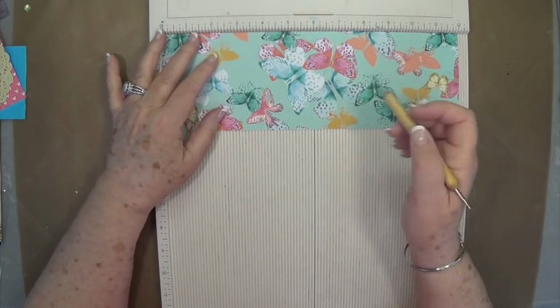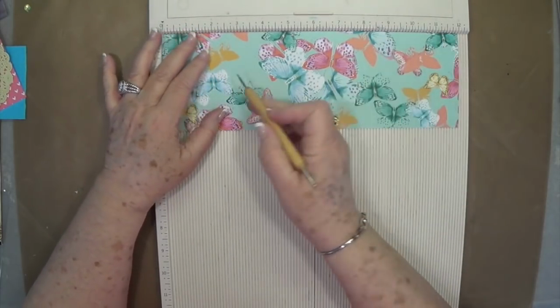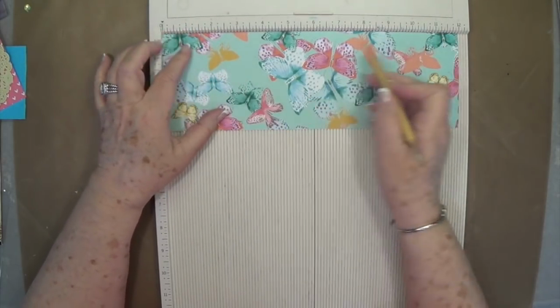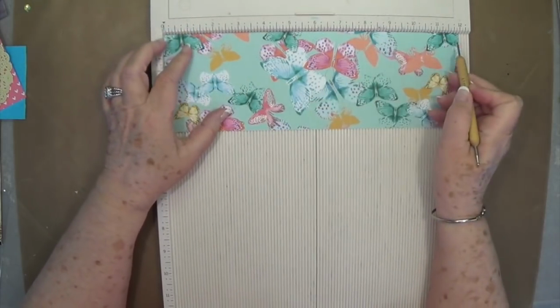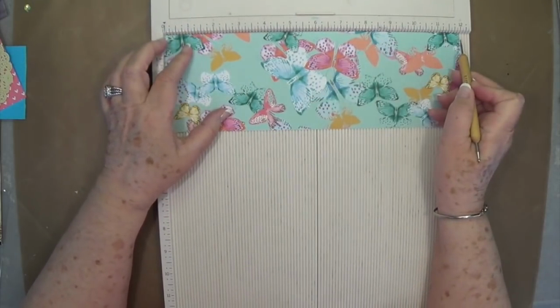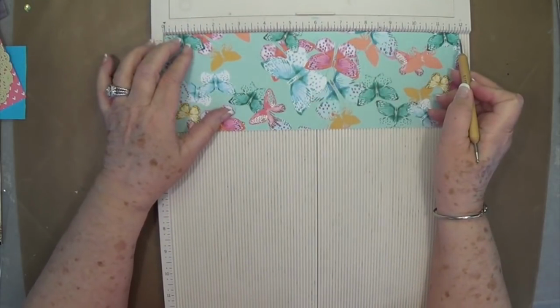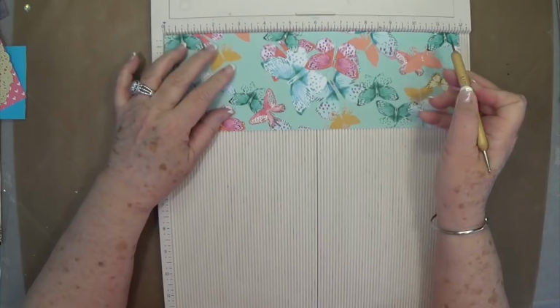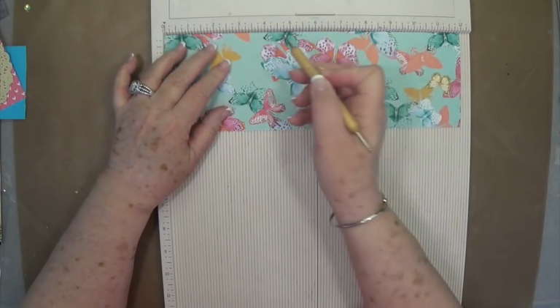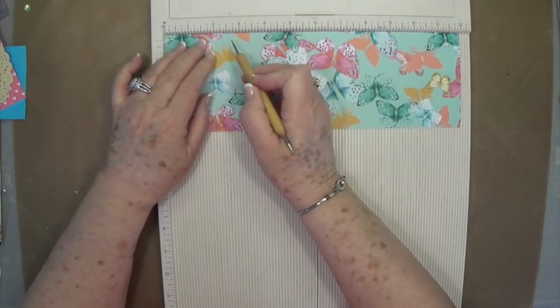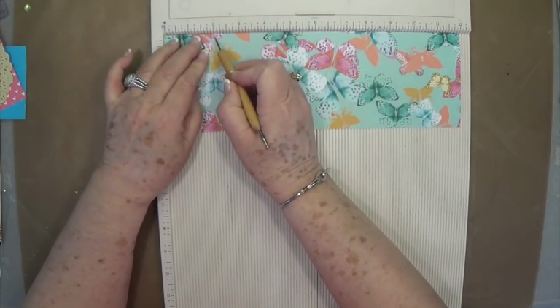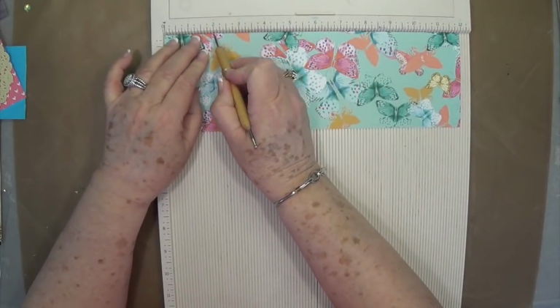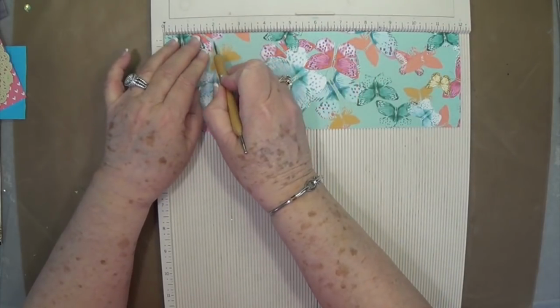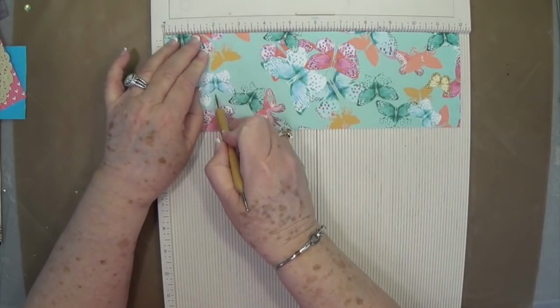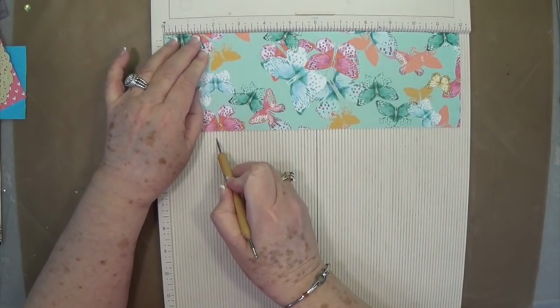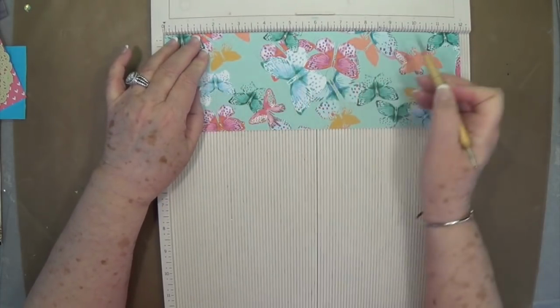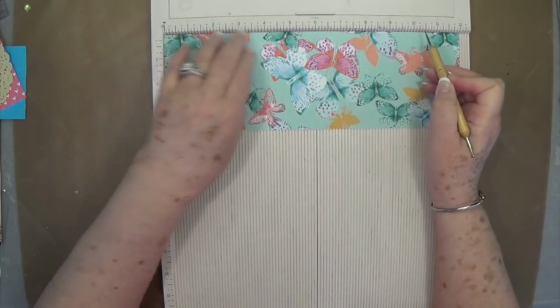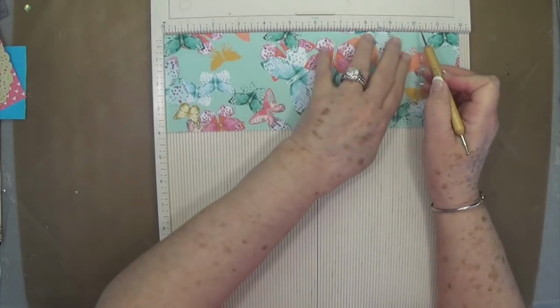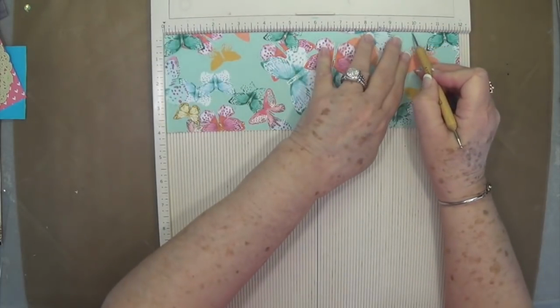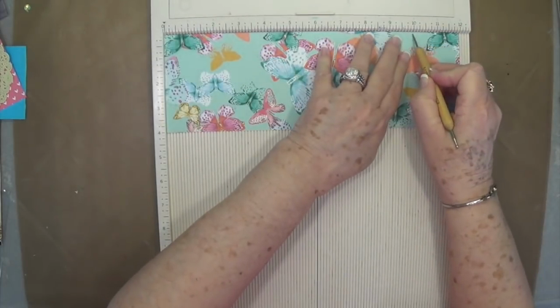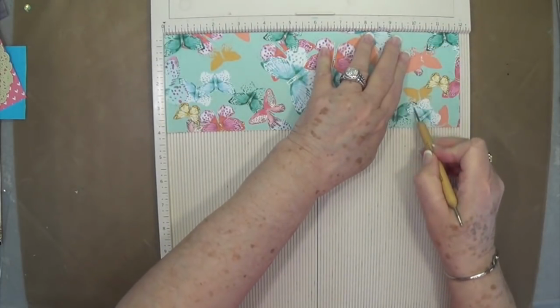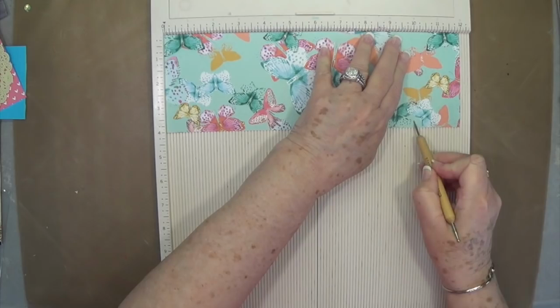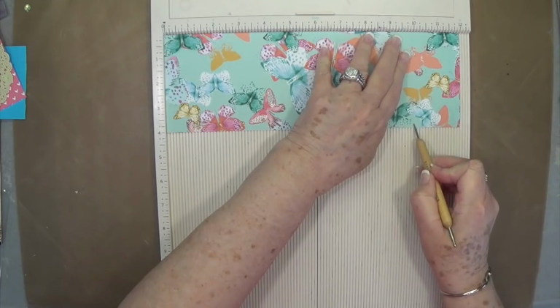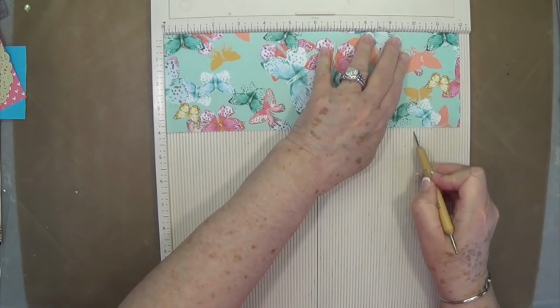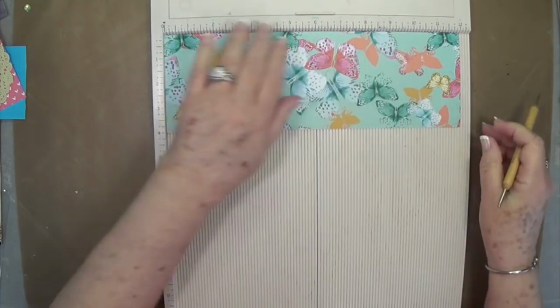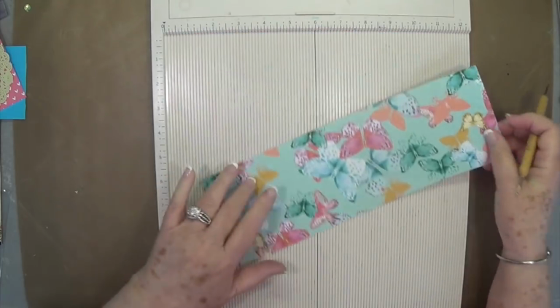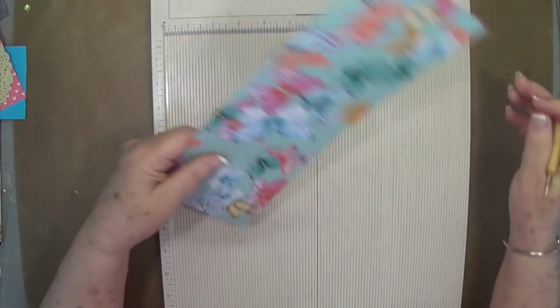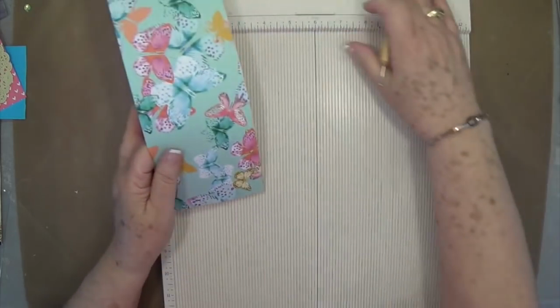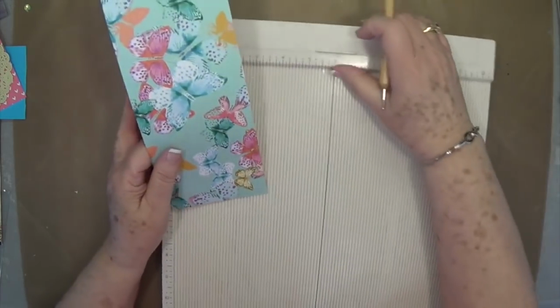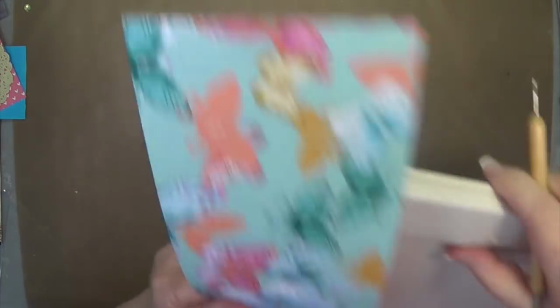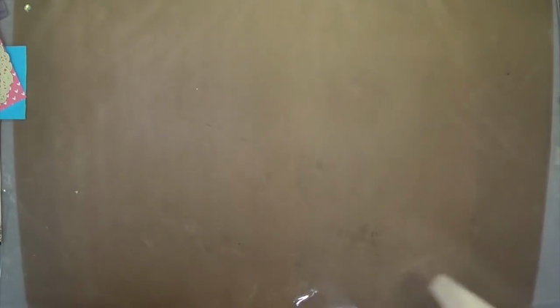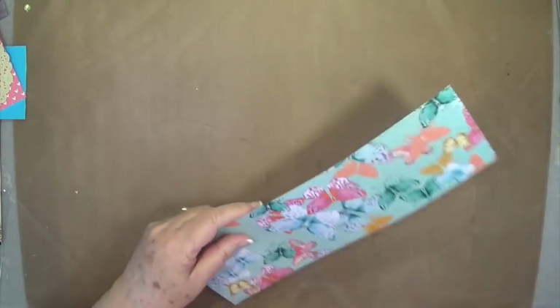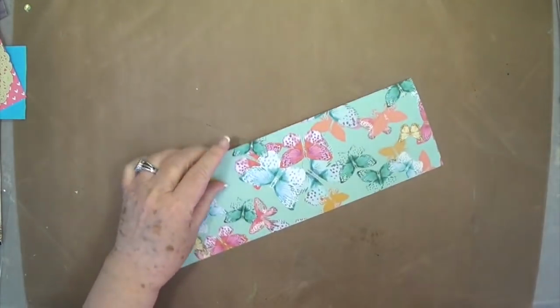You're going to put it on the 12-inch side and score at 2 and at 10. Then we're through with the scoreboard for a little while.